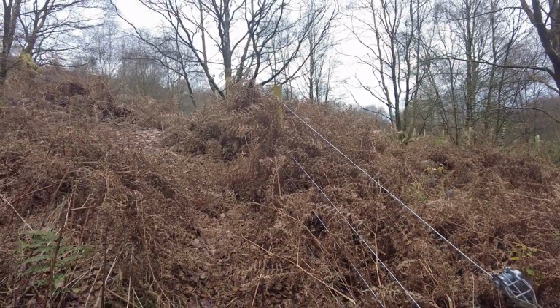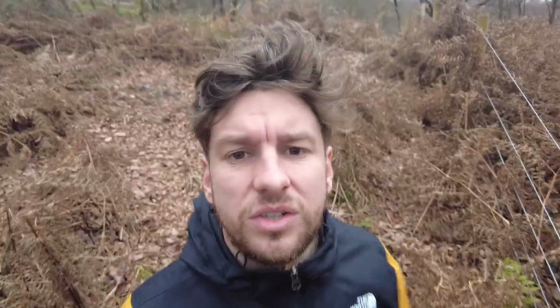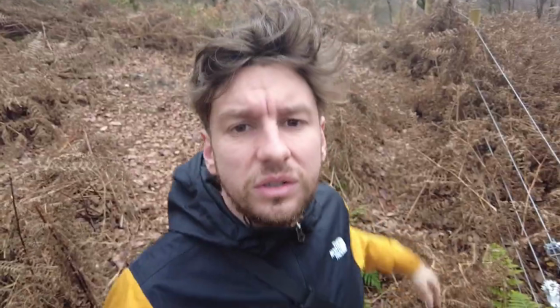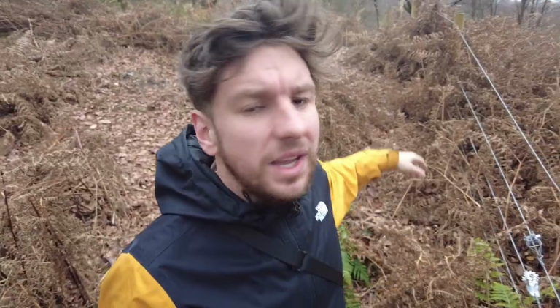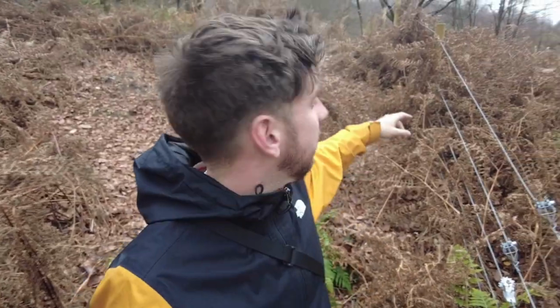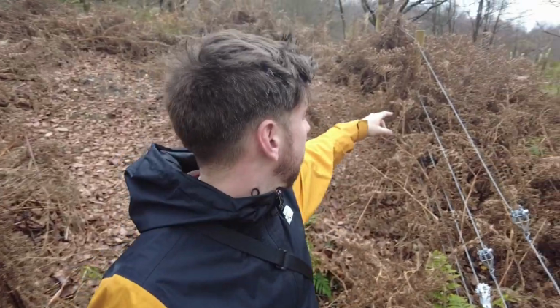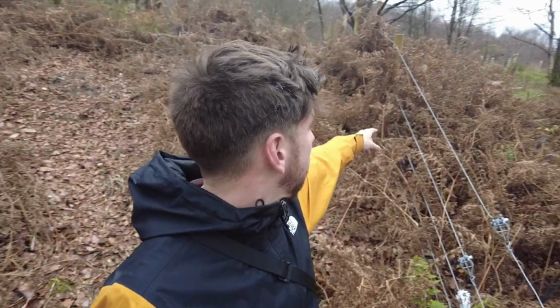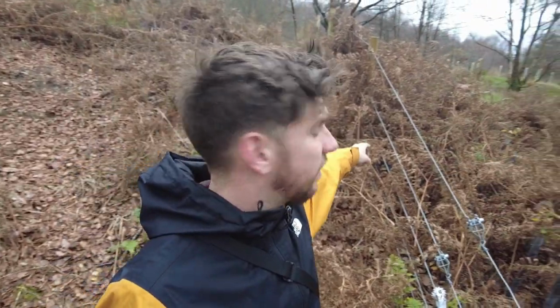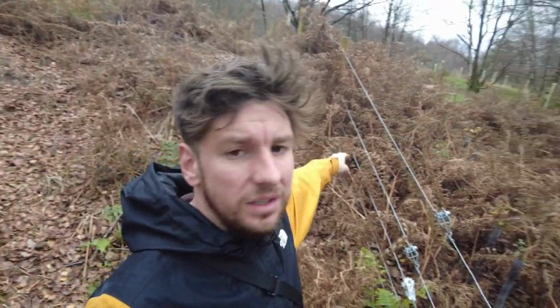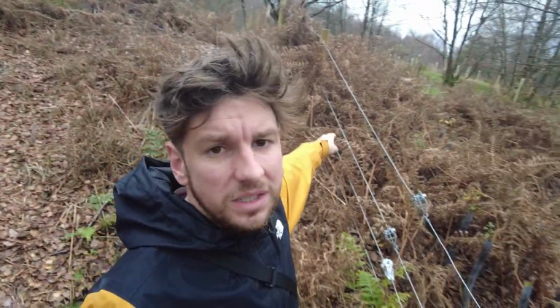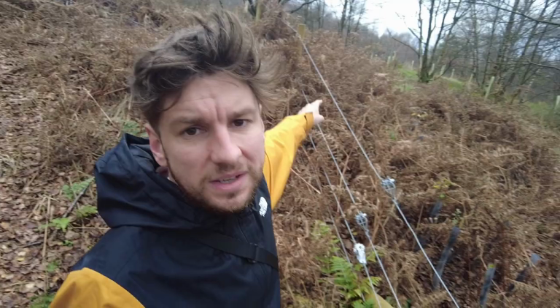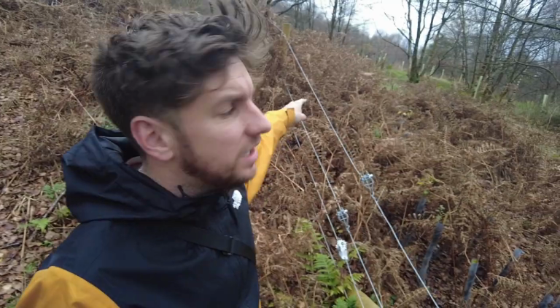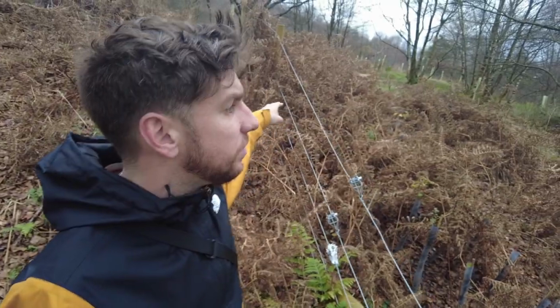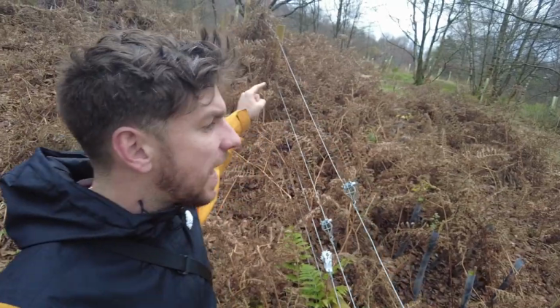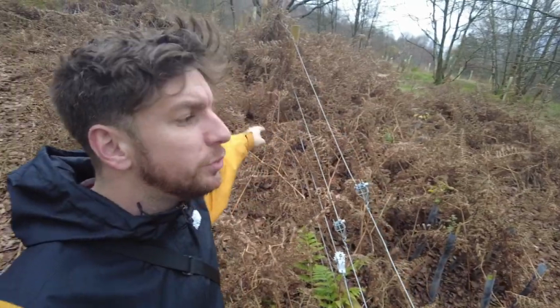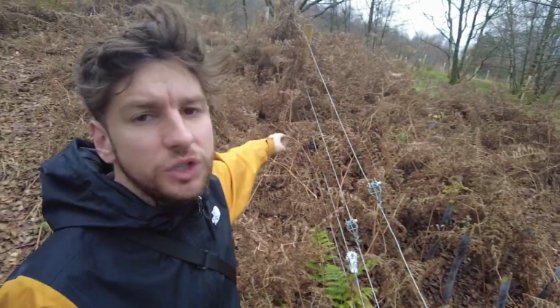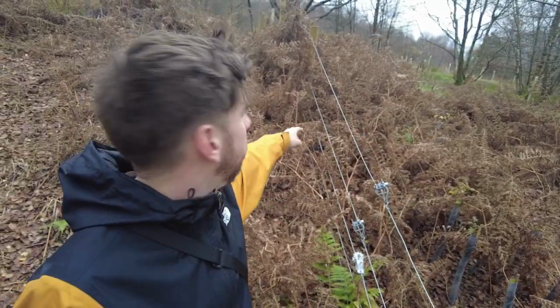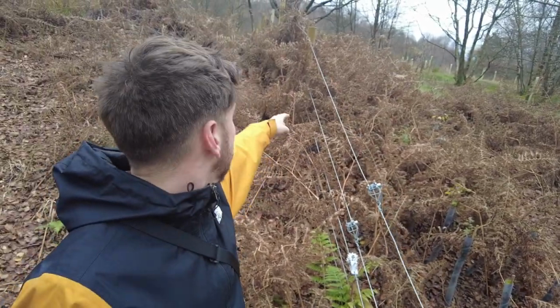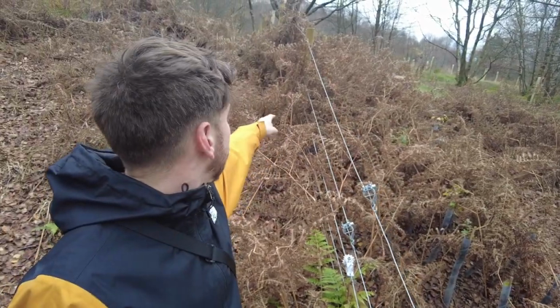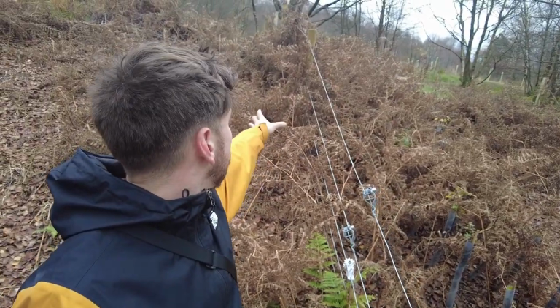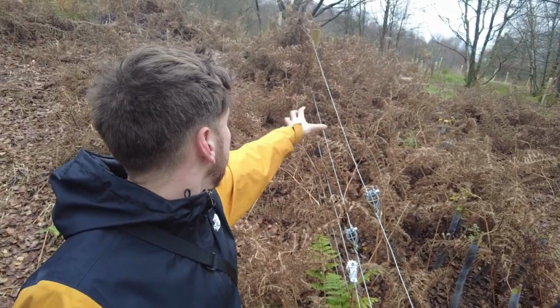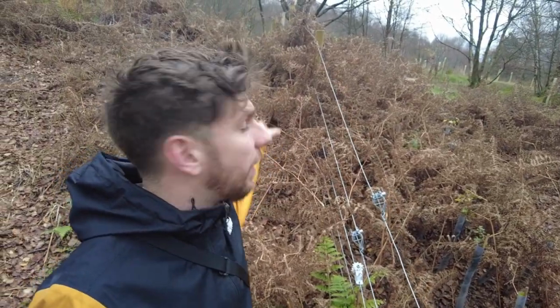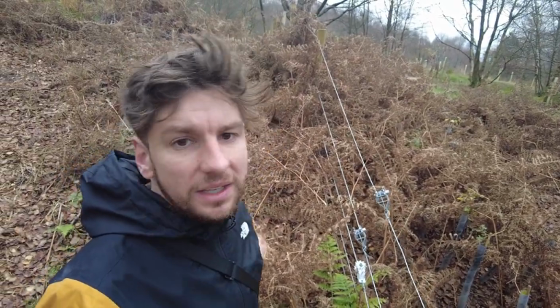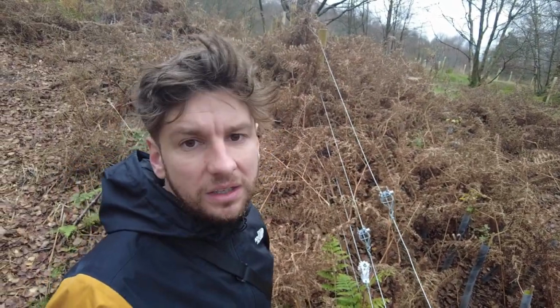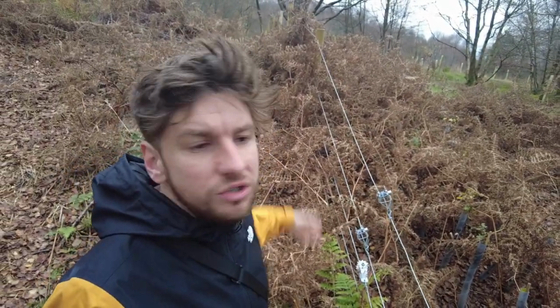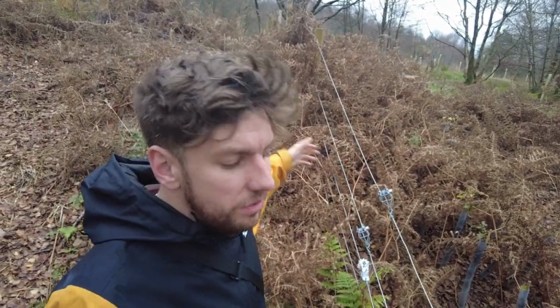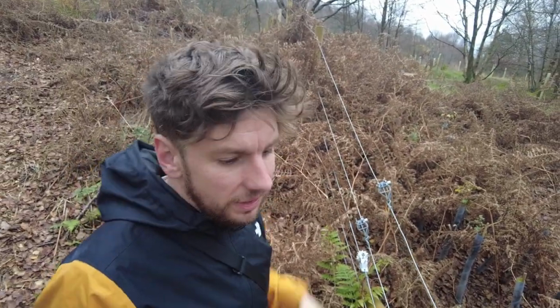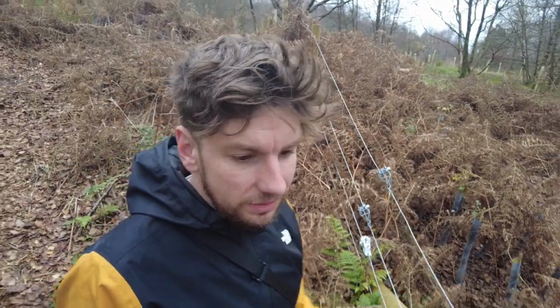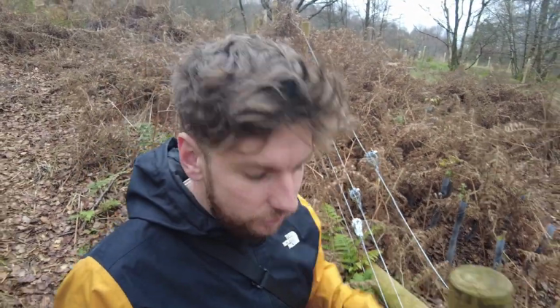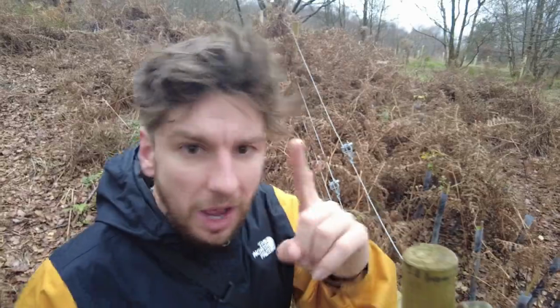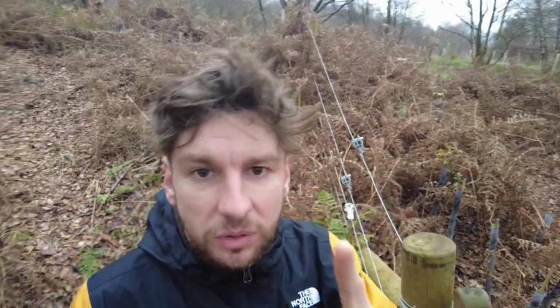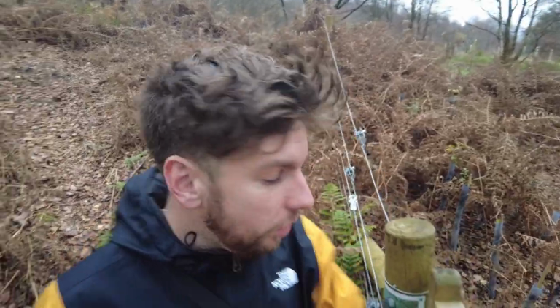Just look here - this fence here is doing a terrible job keeping all that back, it's just growing through it. Wouldn't have happened with the wall.